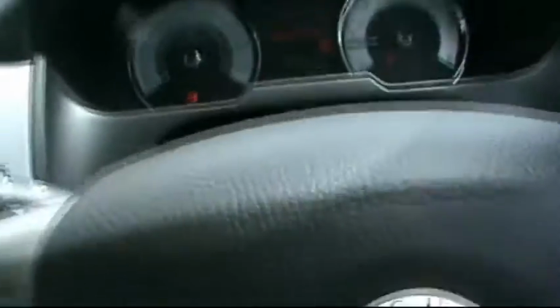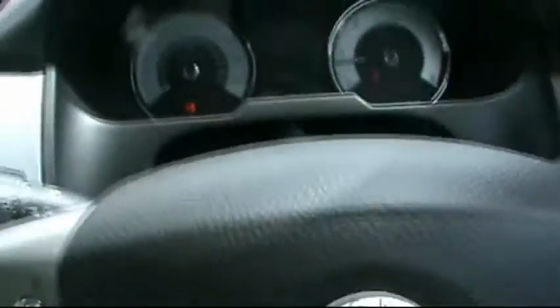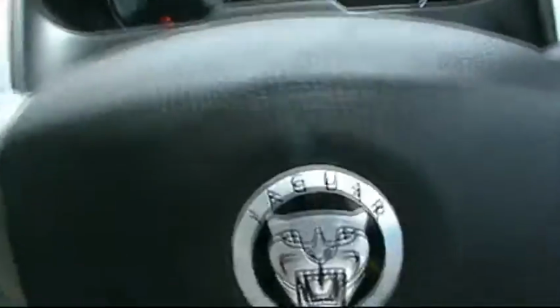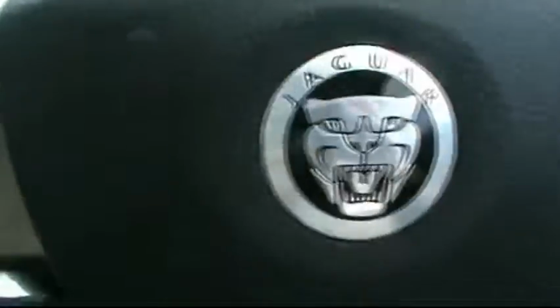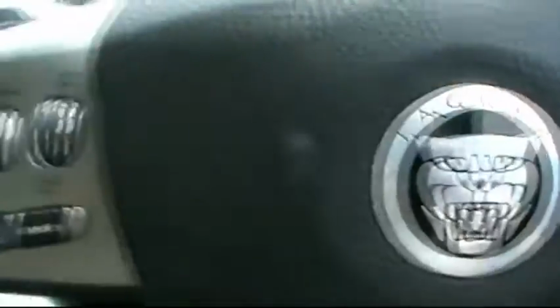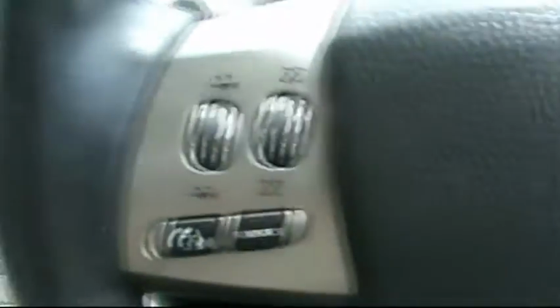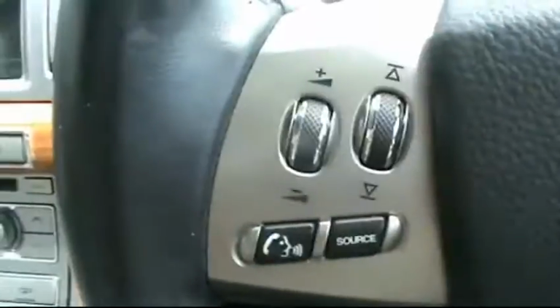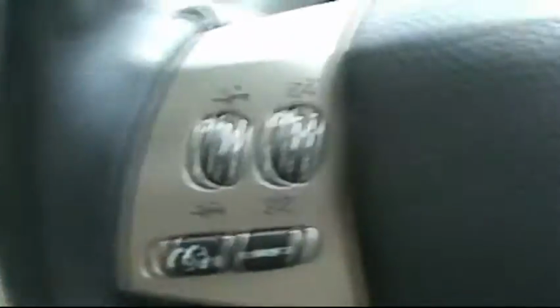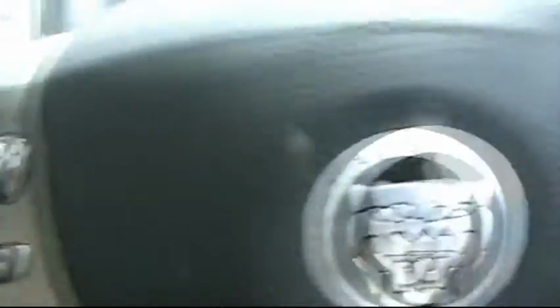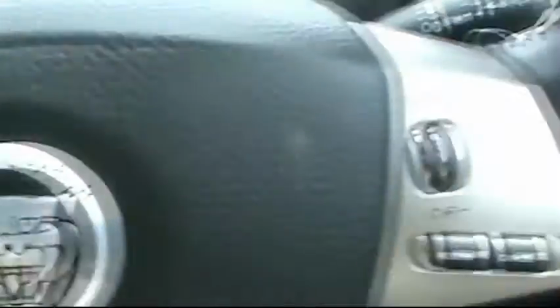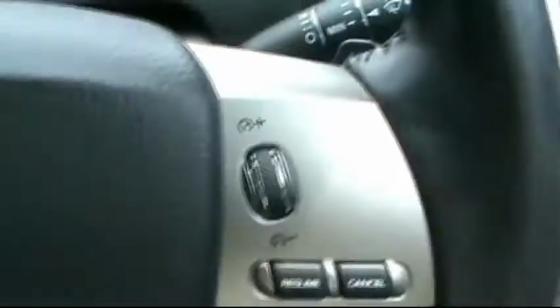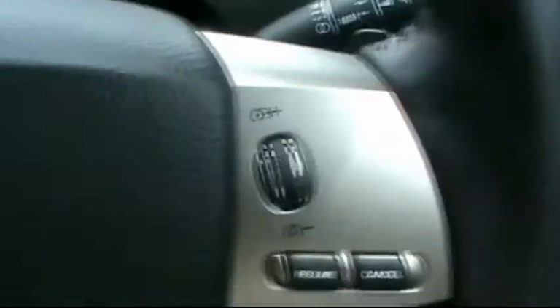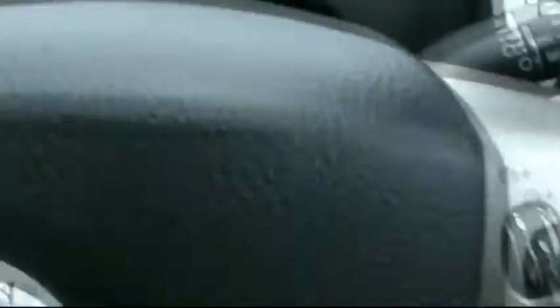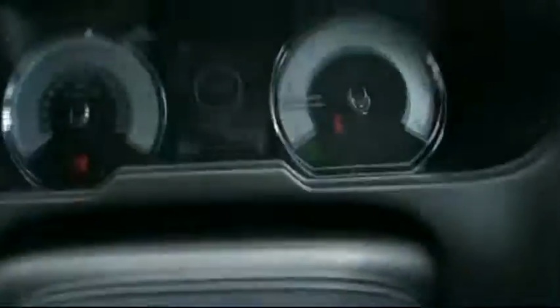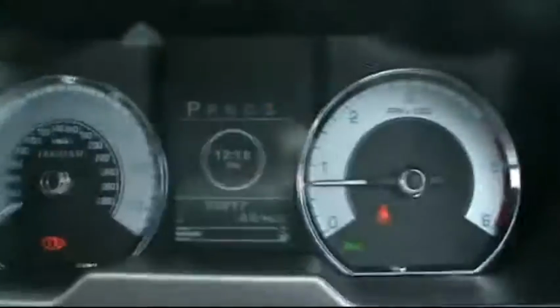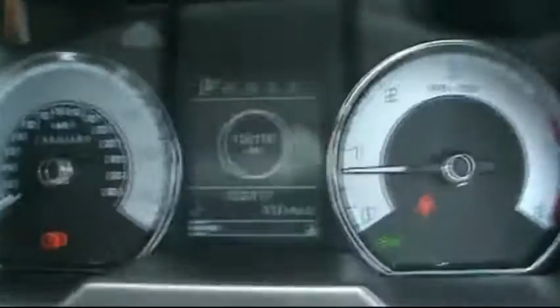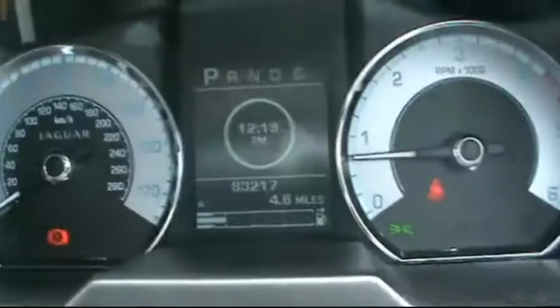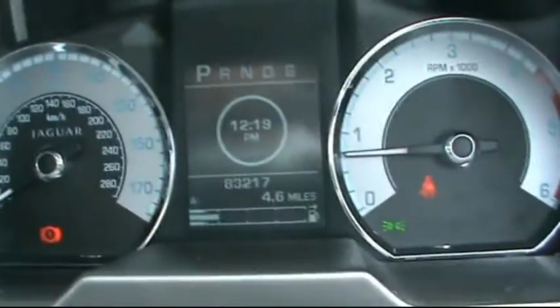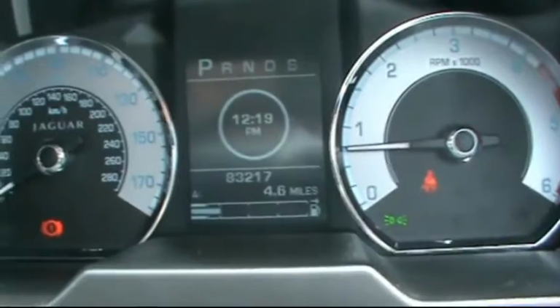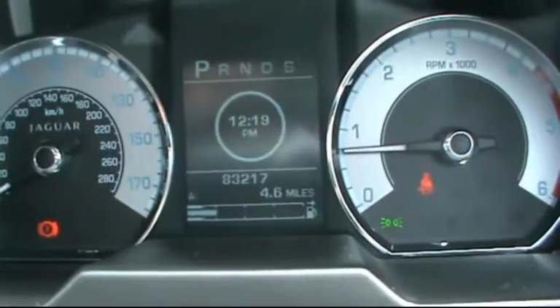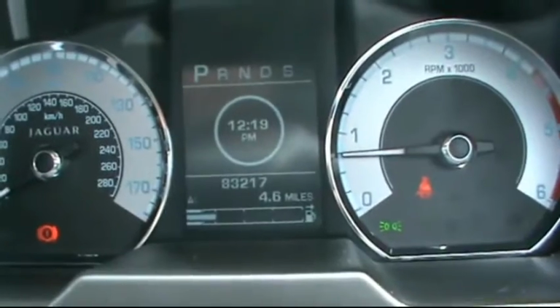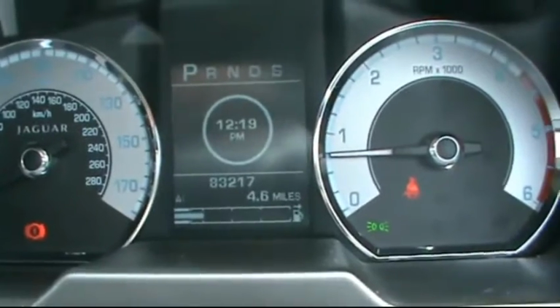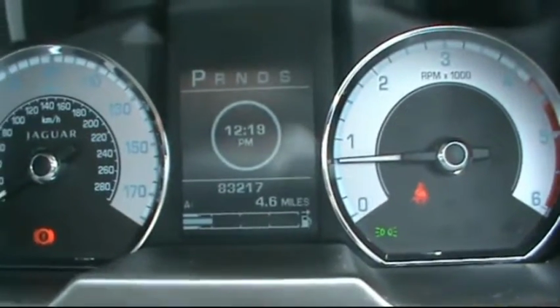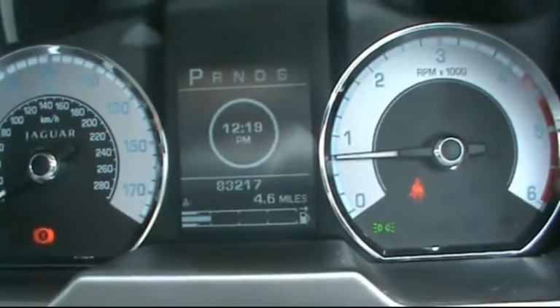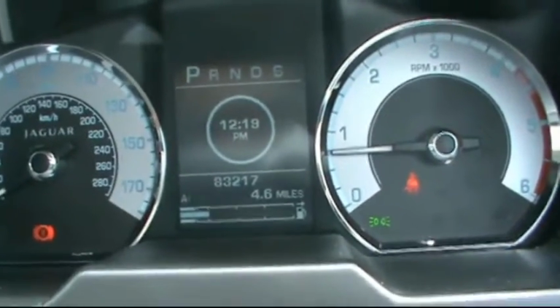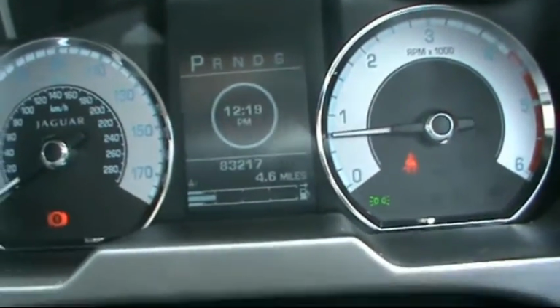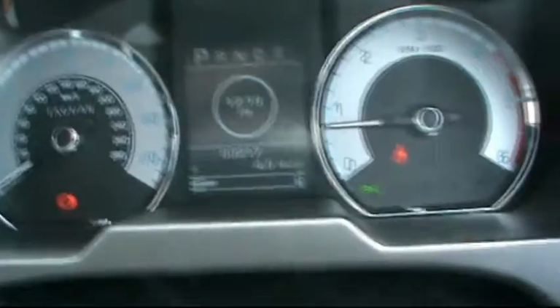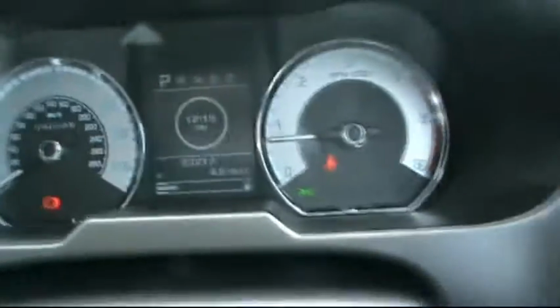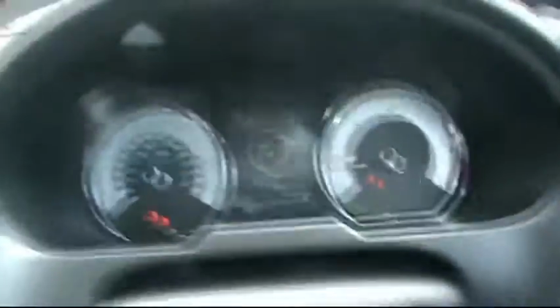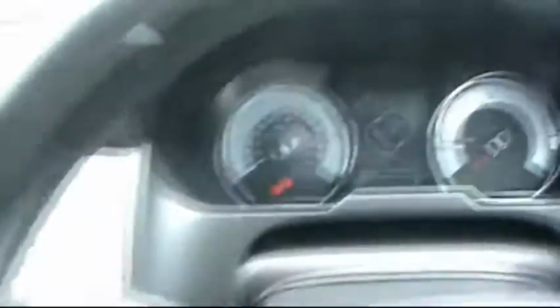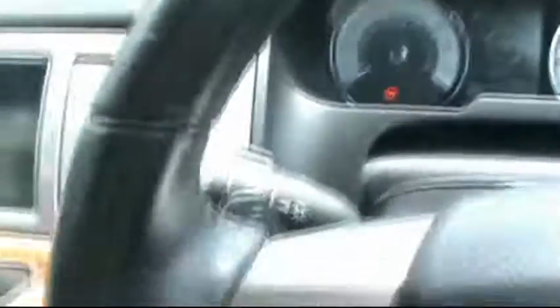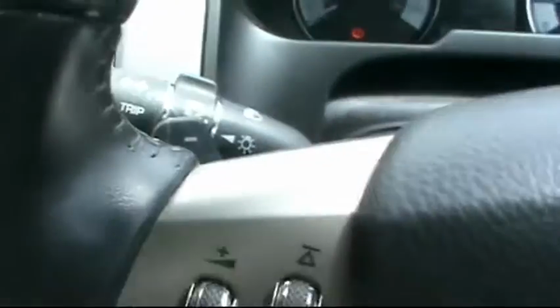In the front it has the Jaguar multifunction steering wheel. The digital onboard trip computer is showing just over 83,000 miles on the clock.